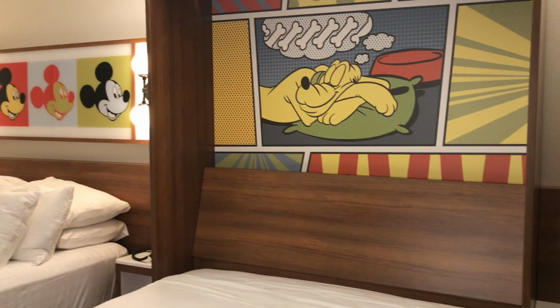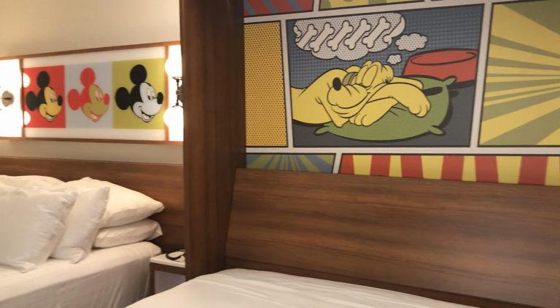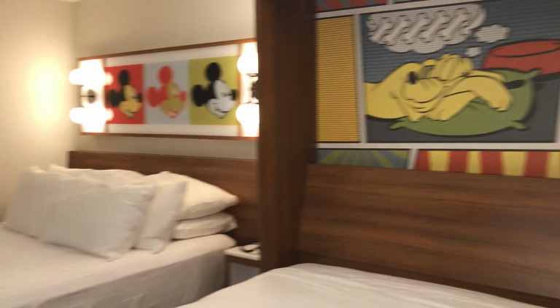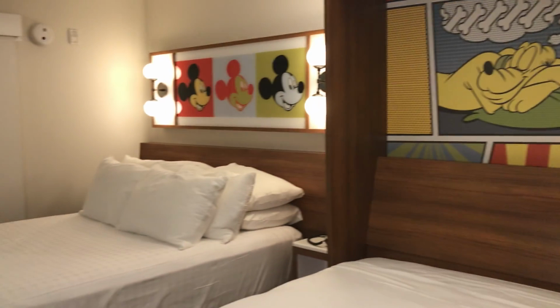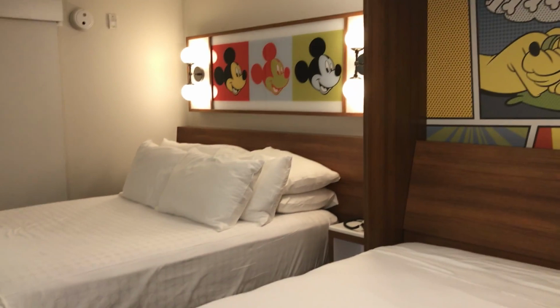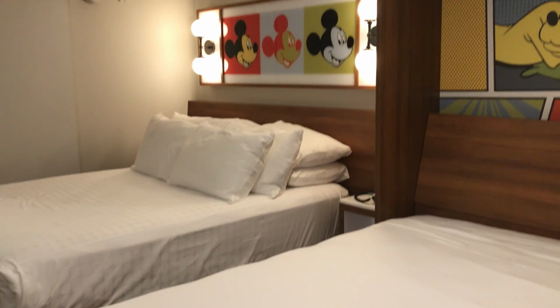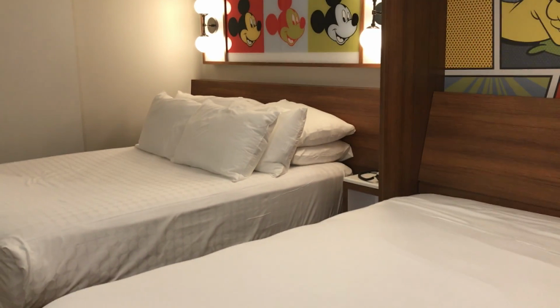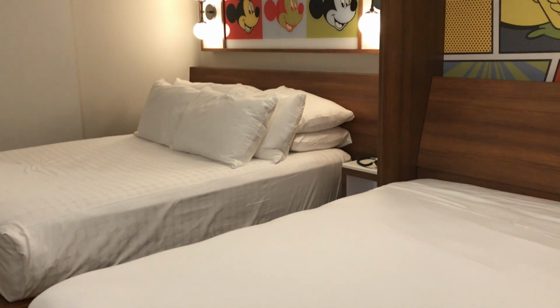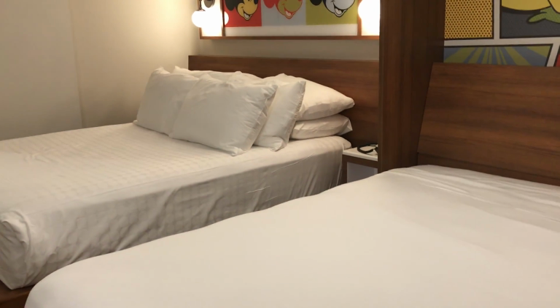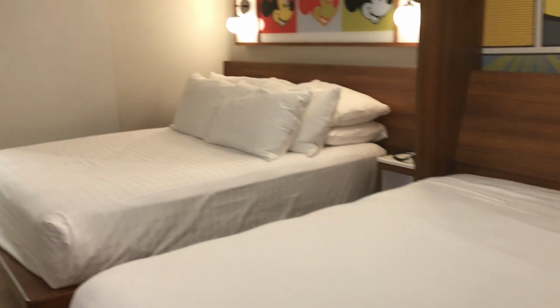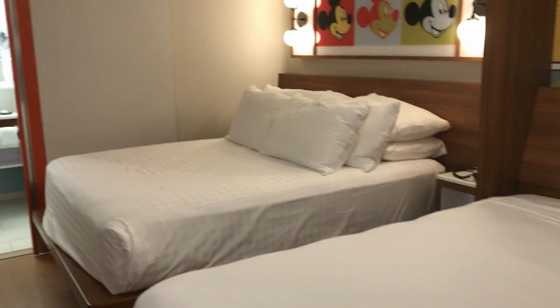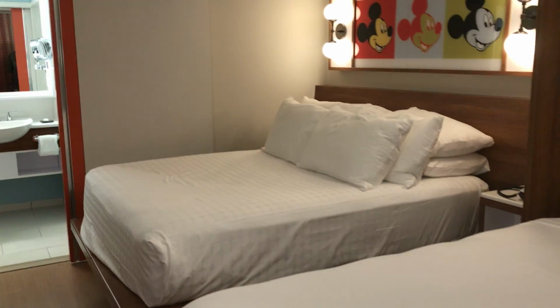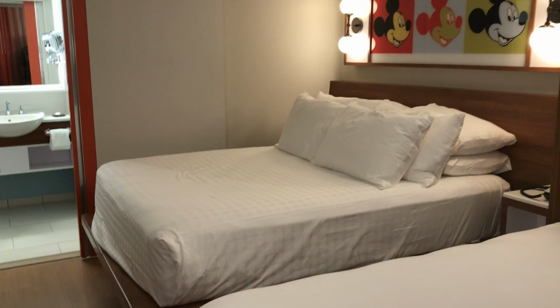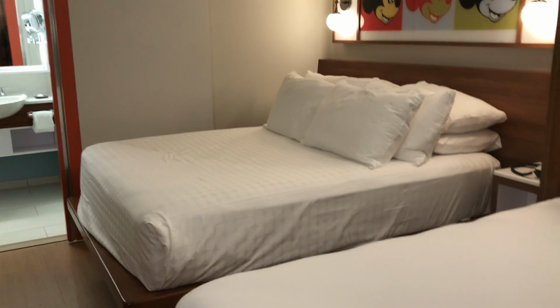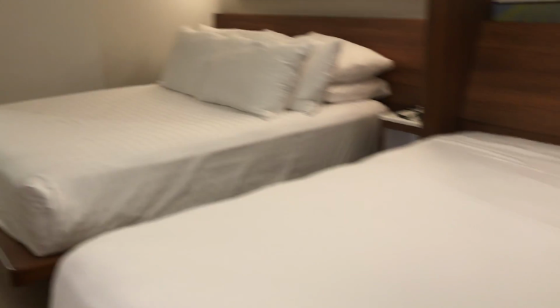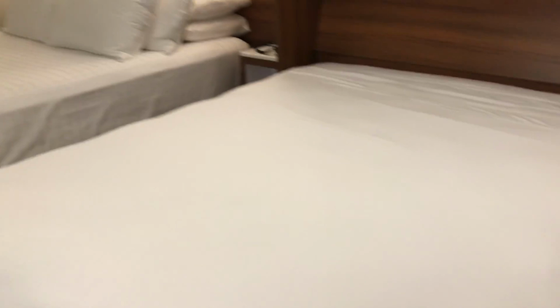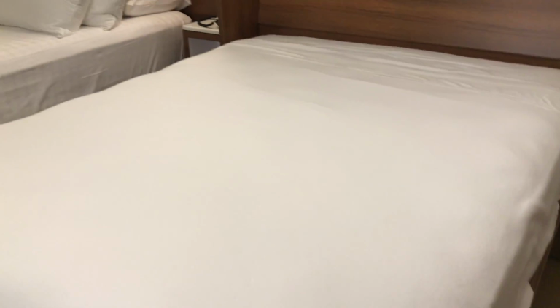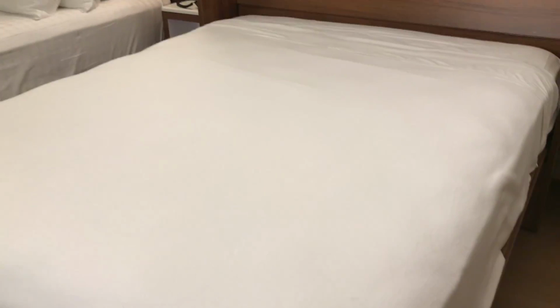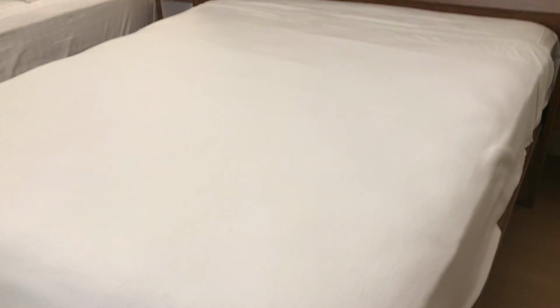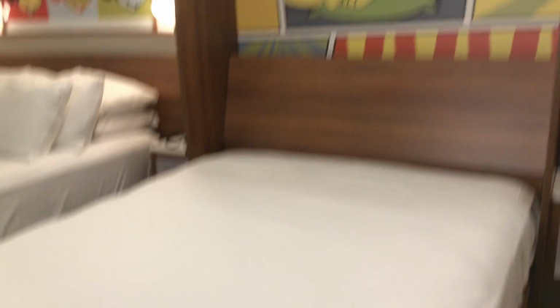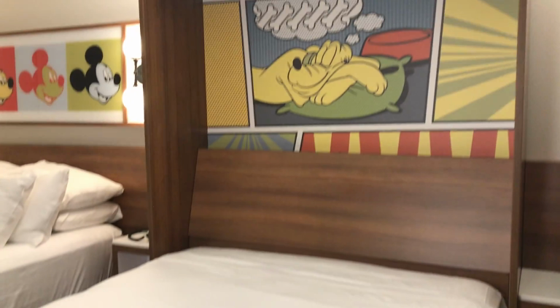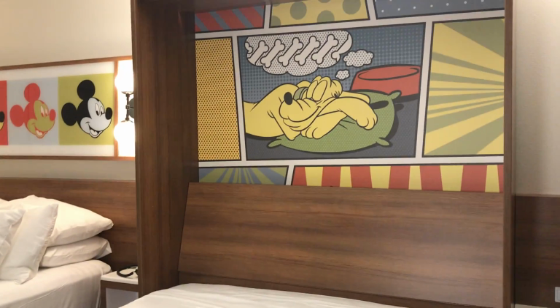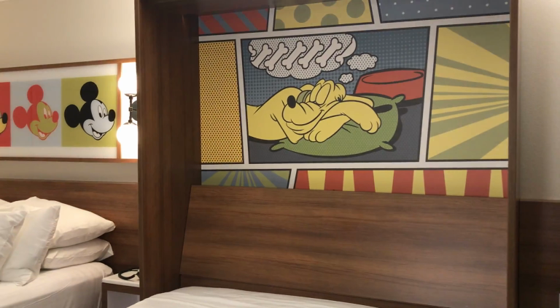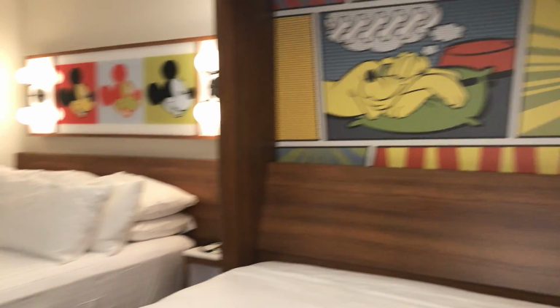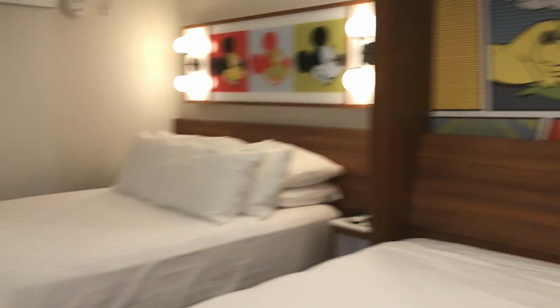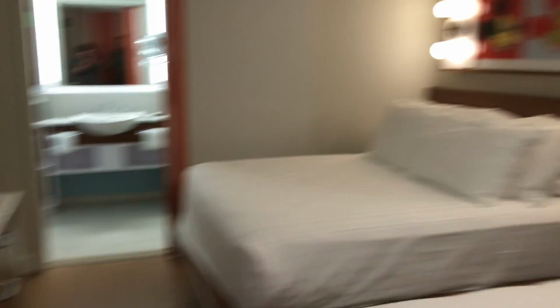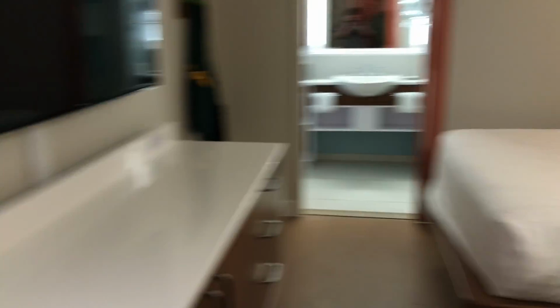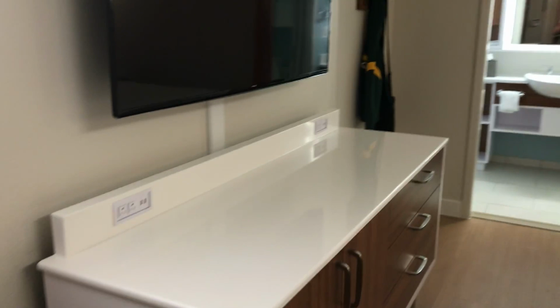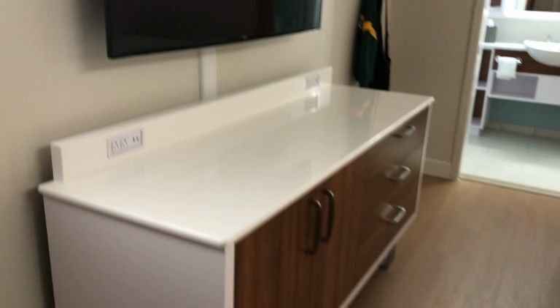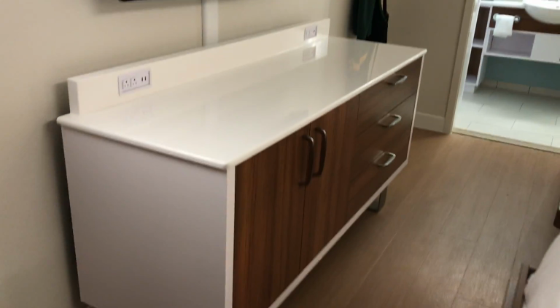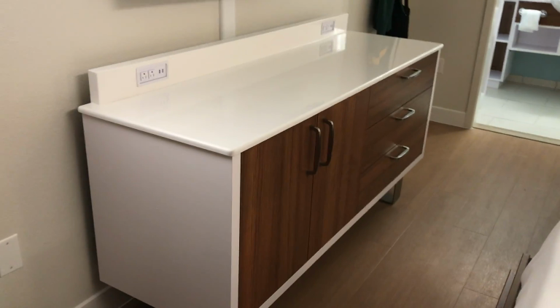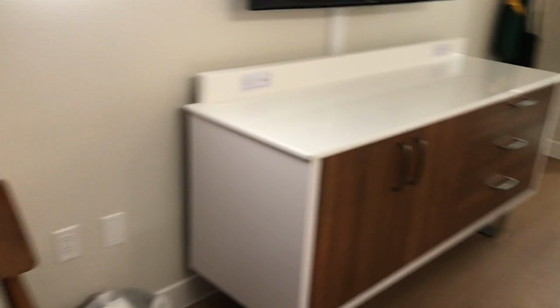This is a new room at Pop Century. It now has two queen beds, one standard bed, and this bed here actually folds into a table by day. They have gotten rid of the carpets.